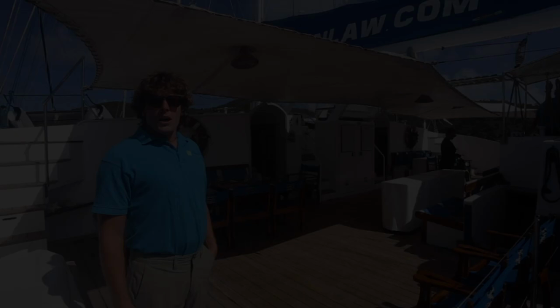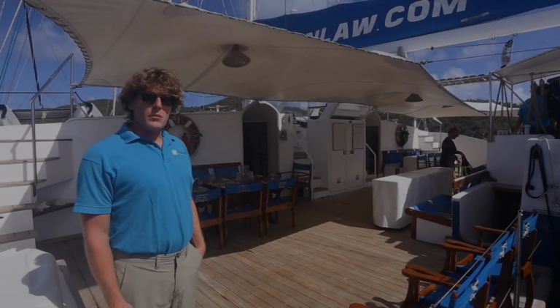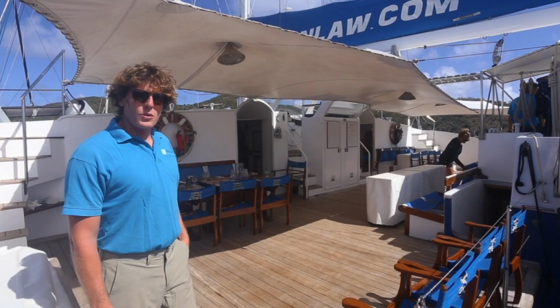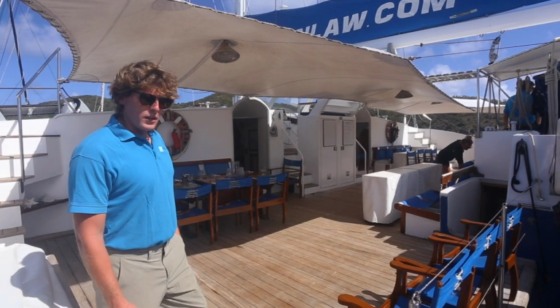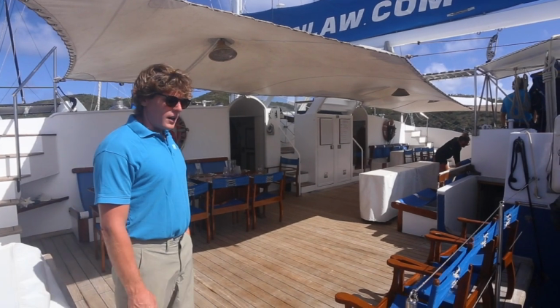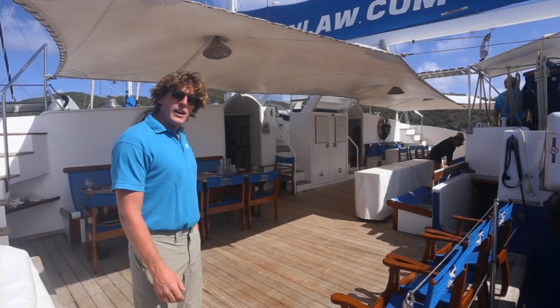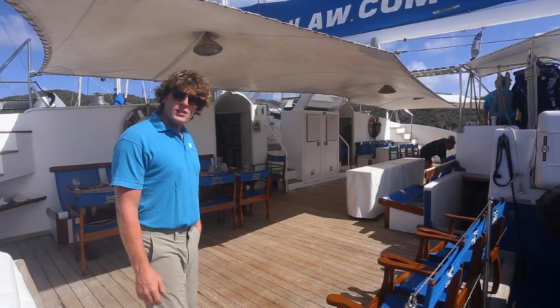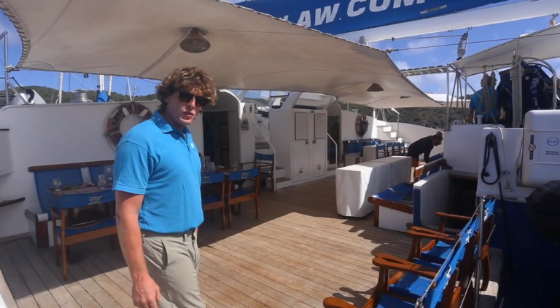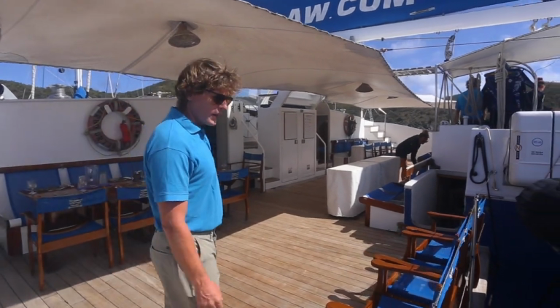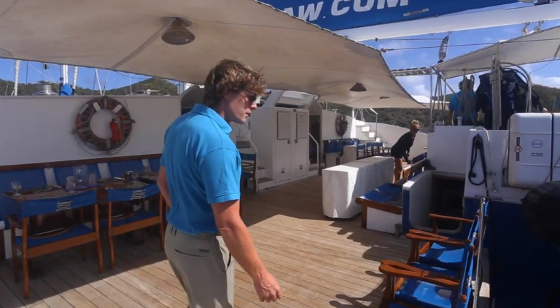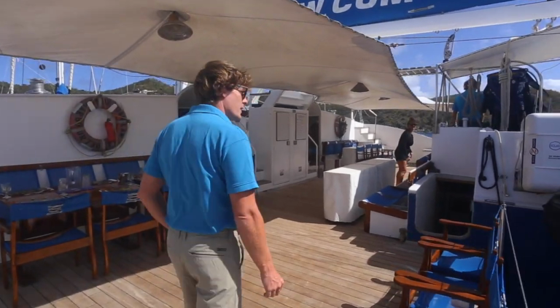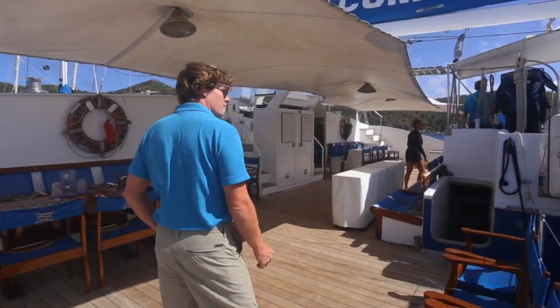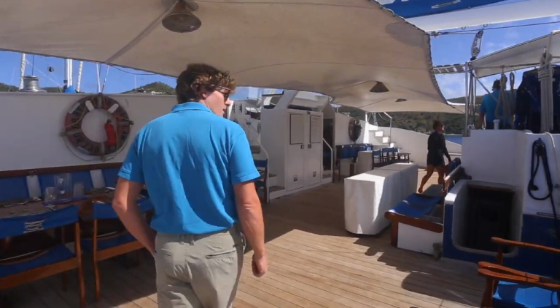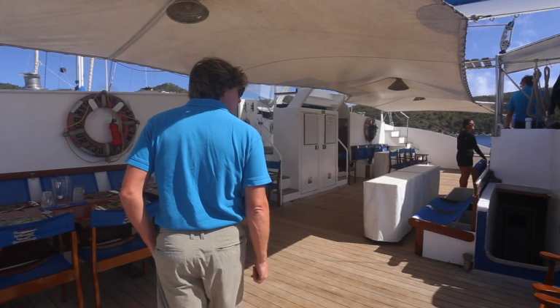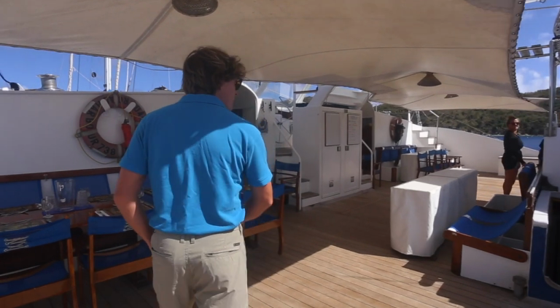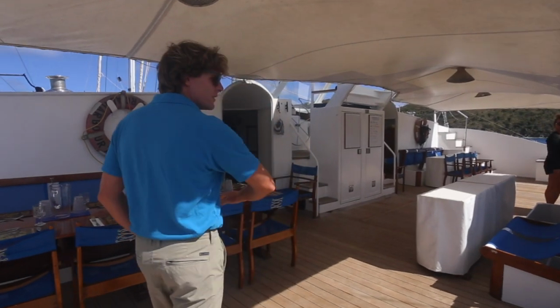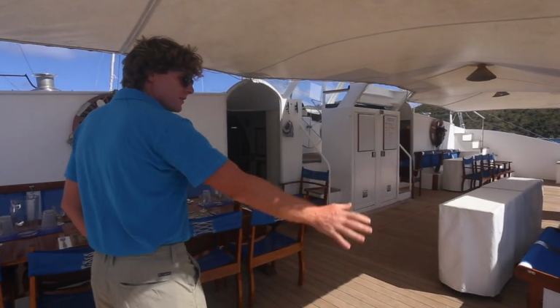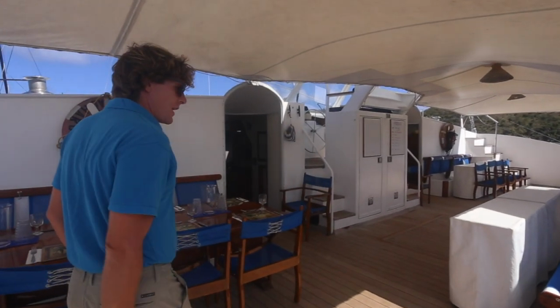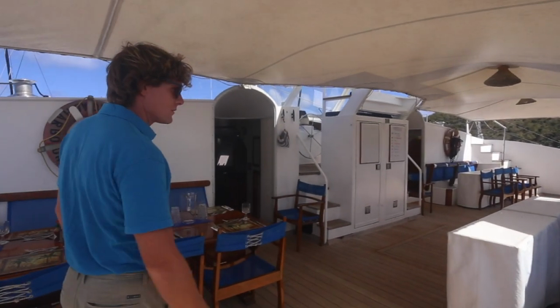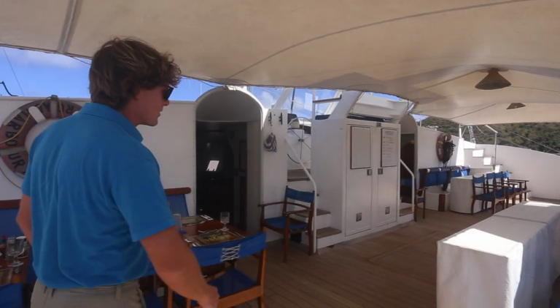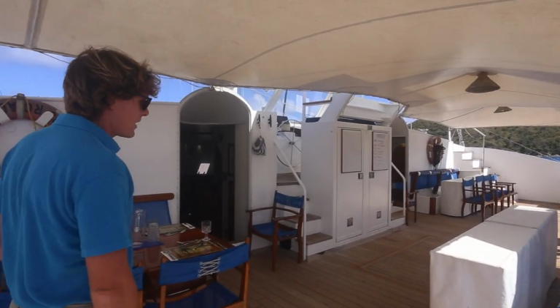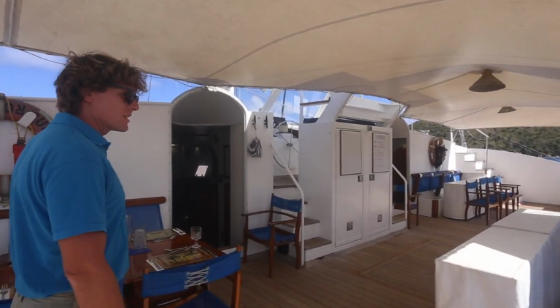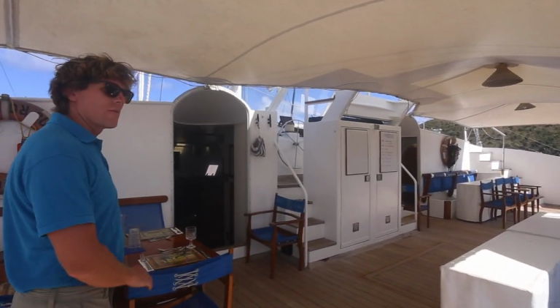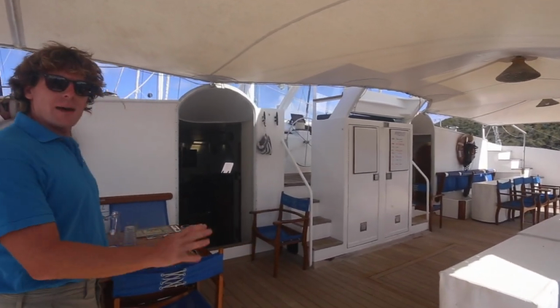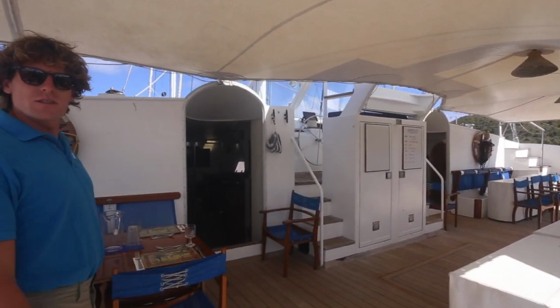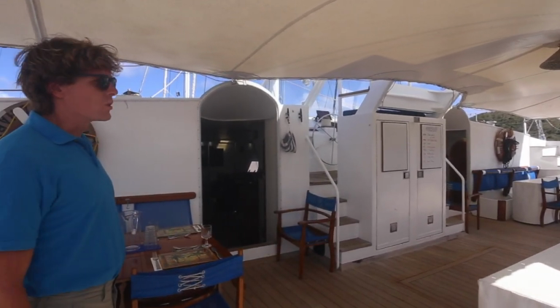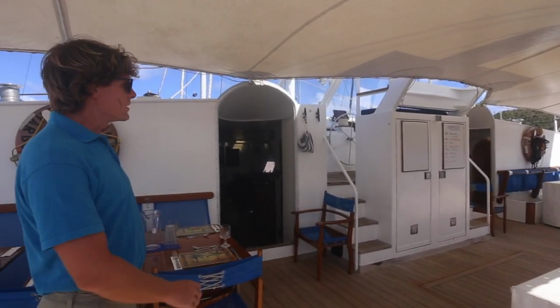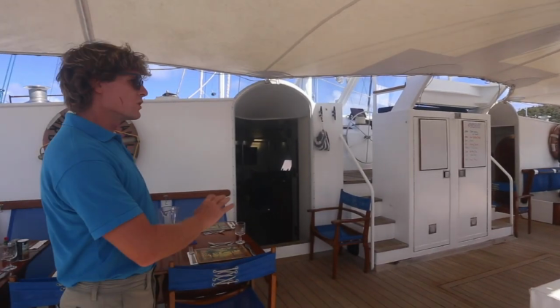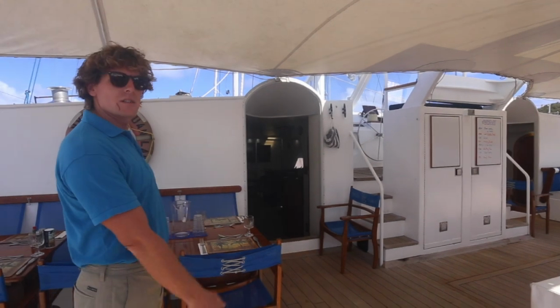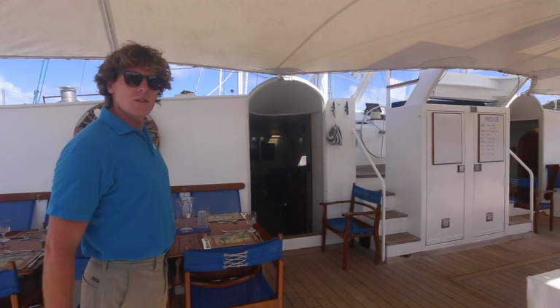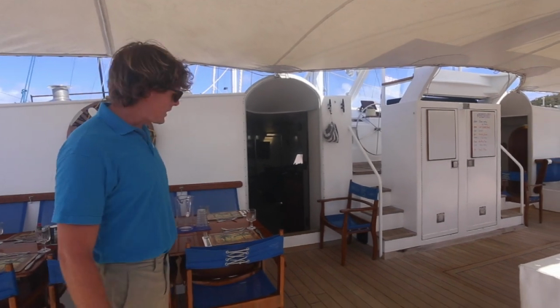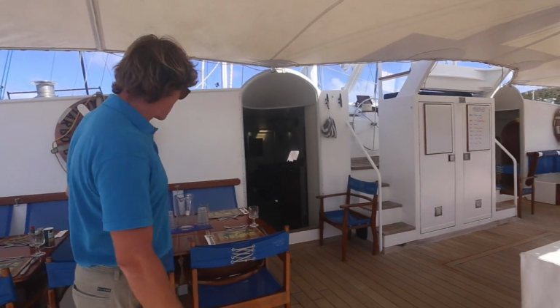Welcome aboard Q&Law, a 105-foot sailing trimaran. This is our main deck out here on the aft deck — this is where everything happens: dive briefings, meals, and all that kind of stuff.